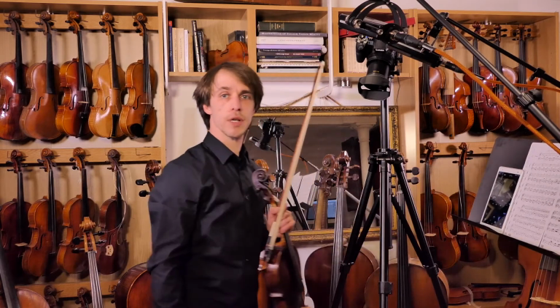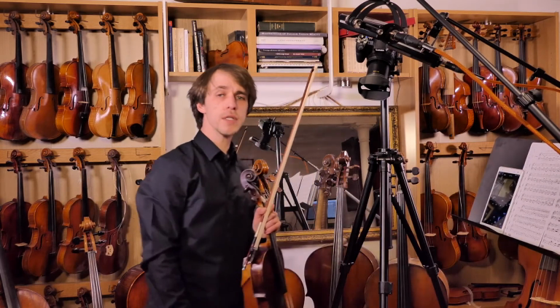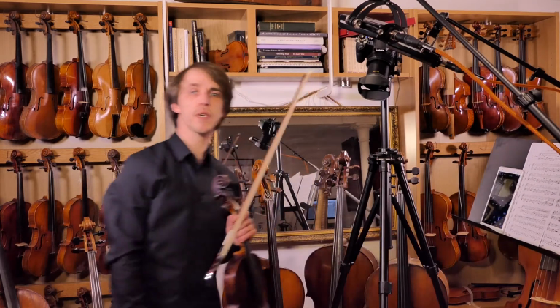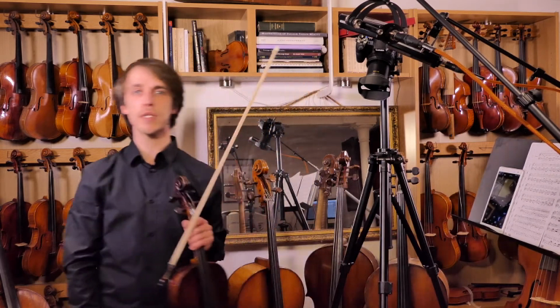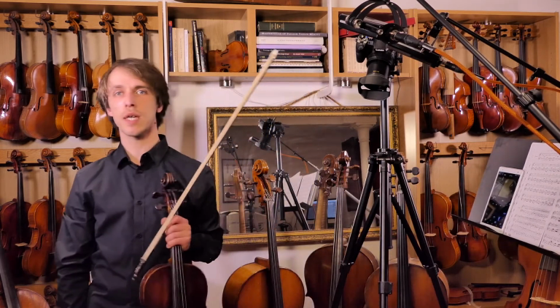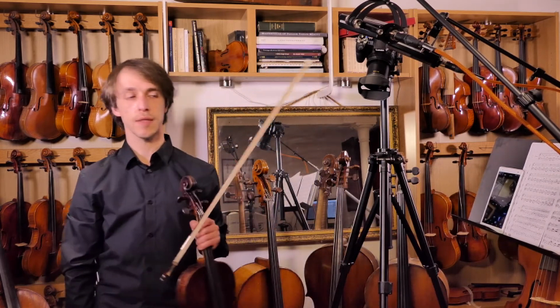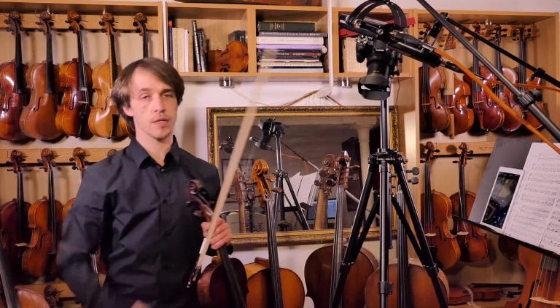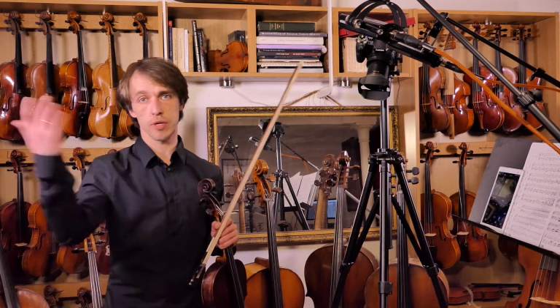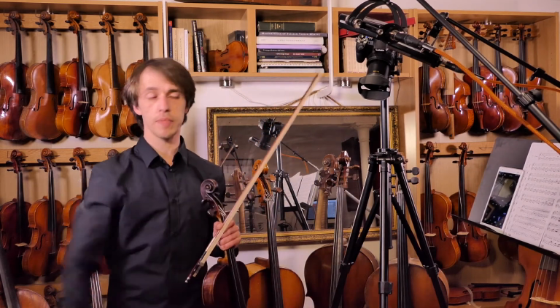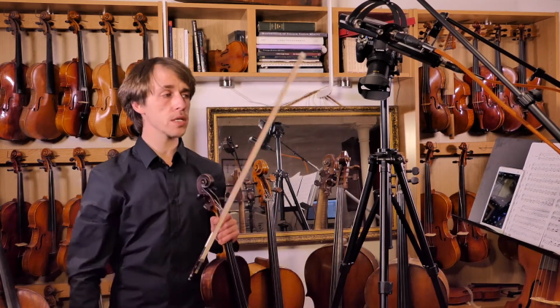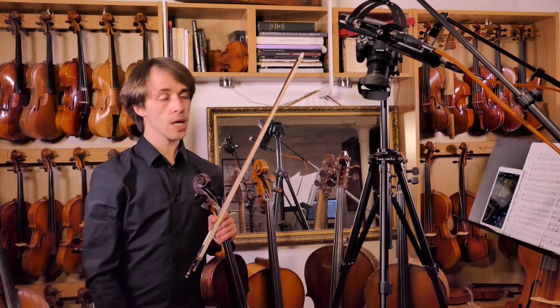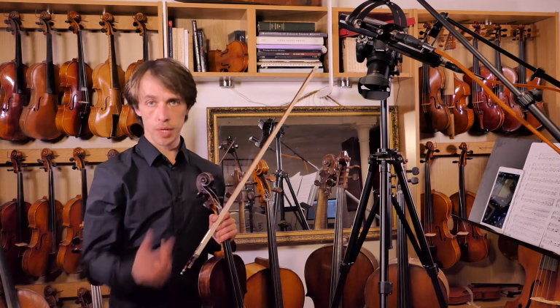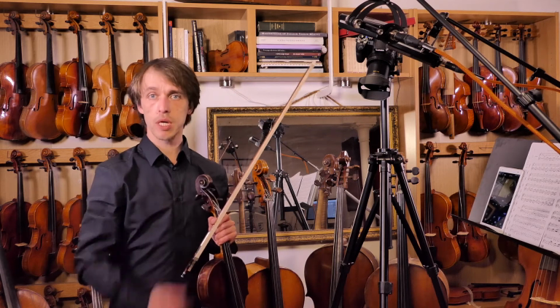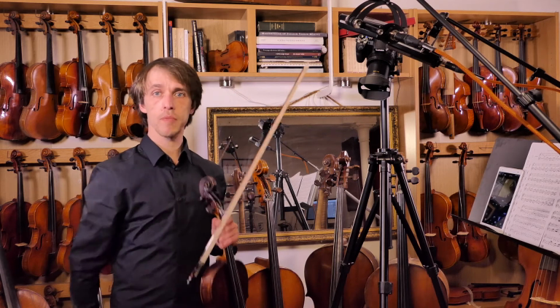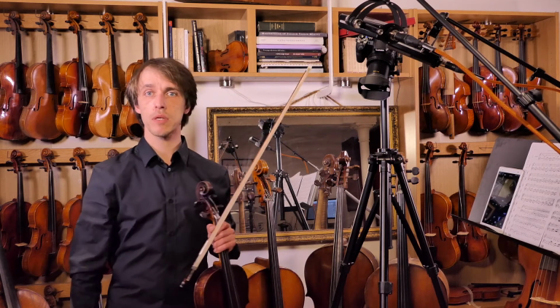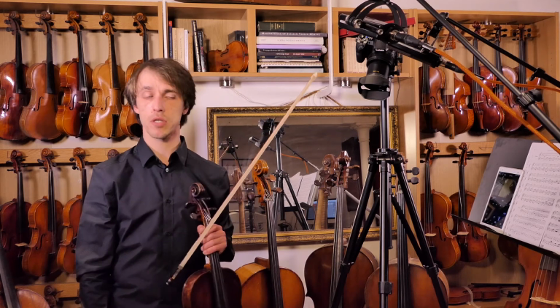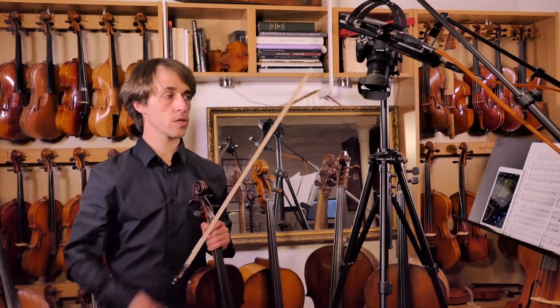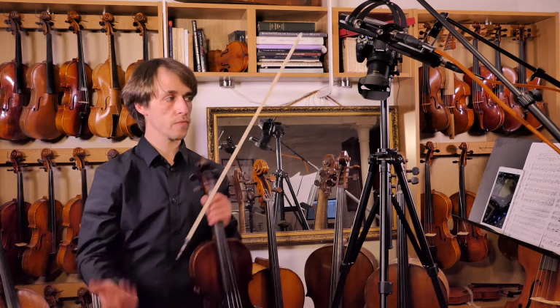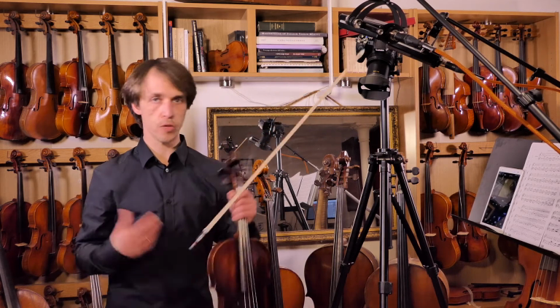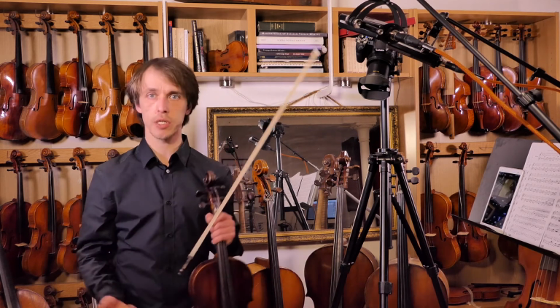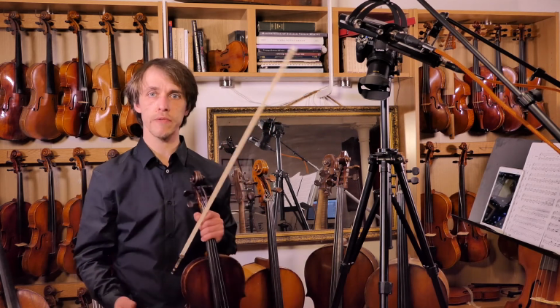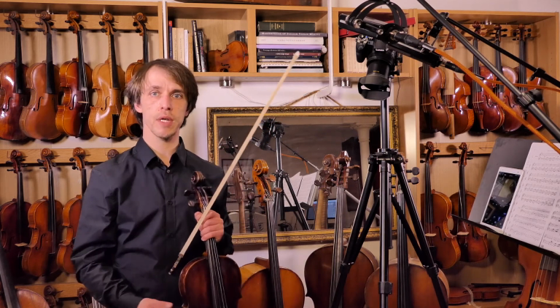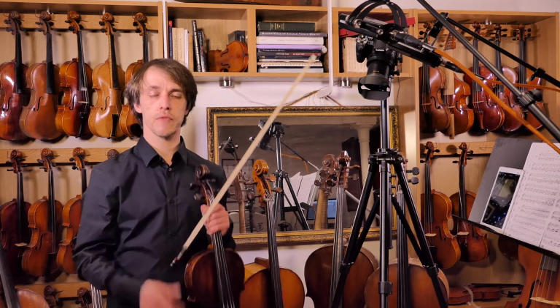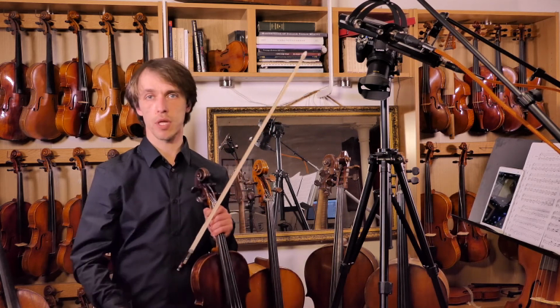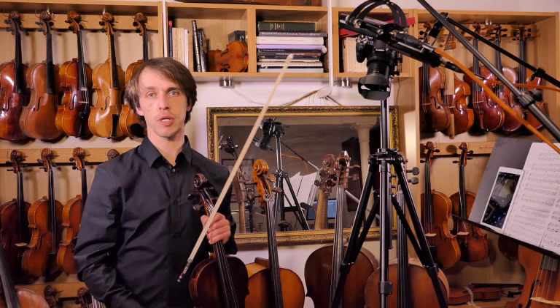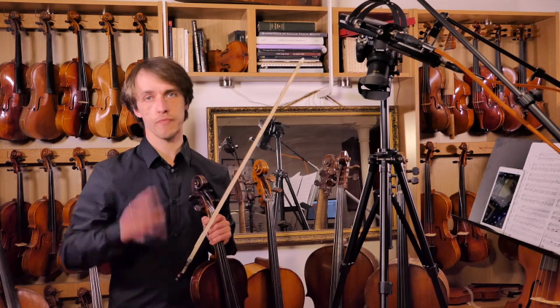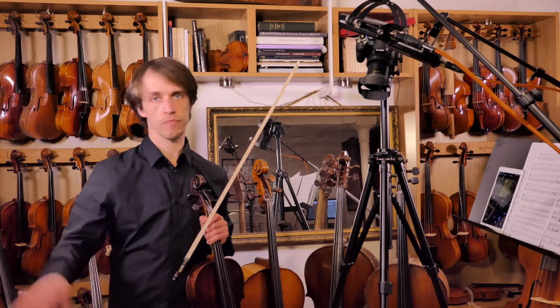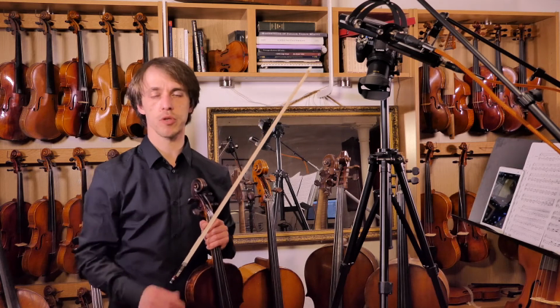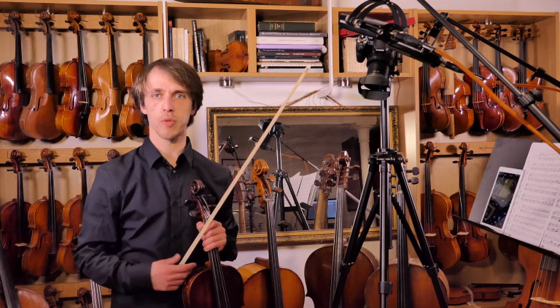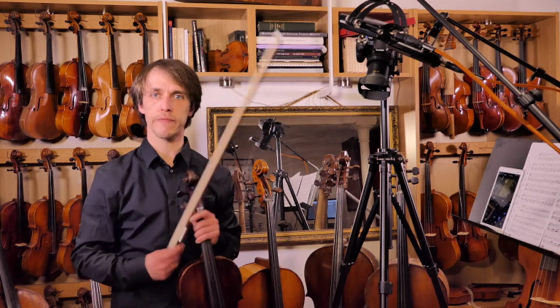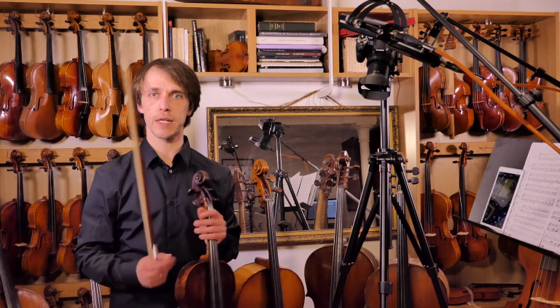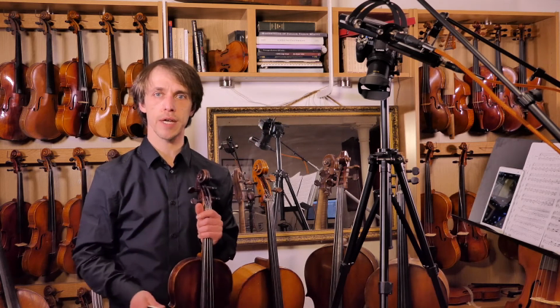Congratulations — if you can do this, you're ready for the pieces. Play it with the accompaniment just to challenge yourself. If you can do that, well, you should be more than fine.